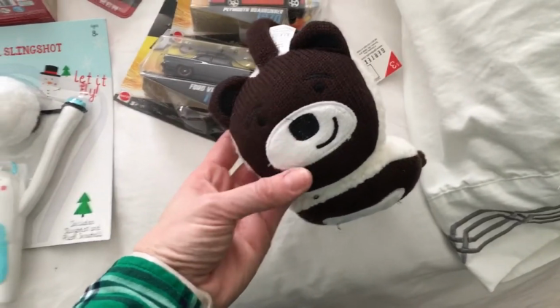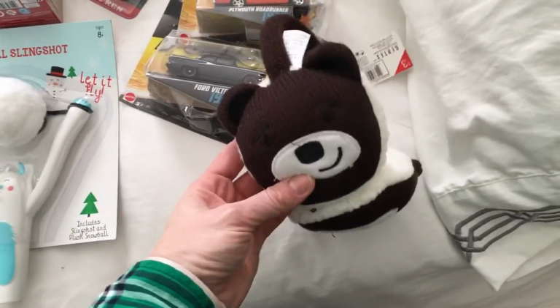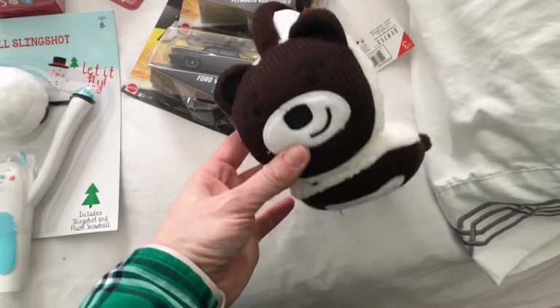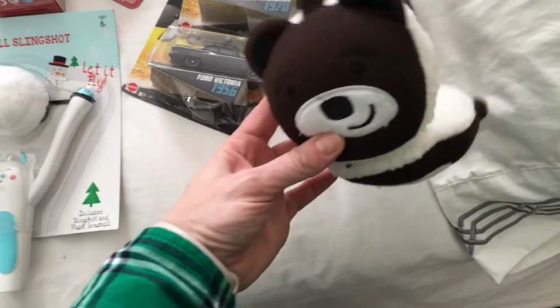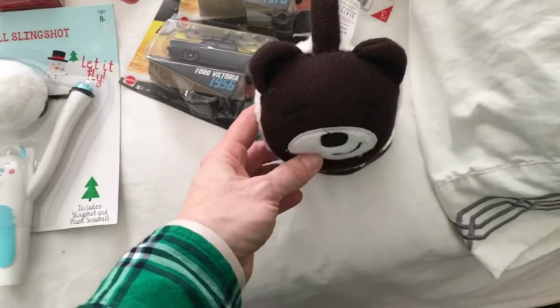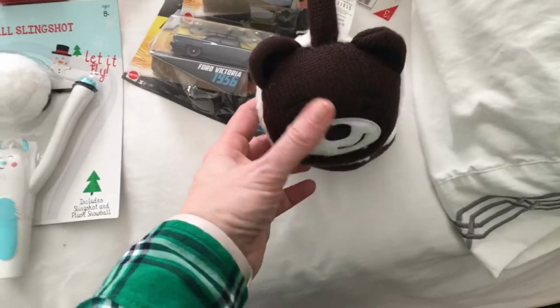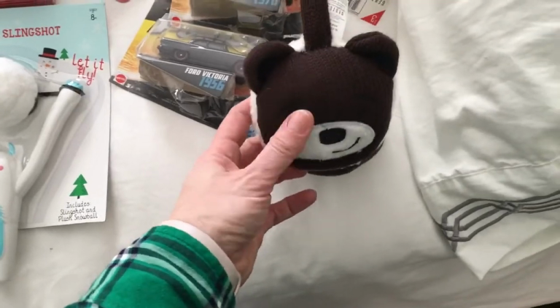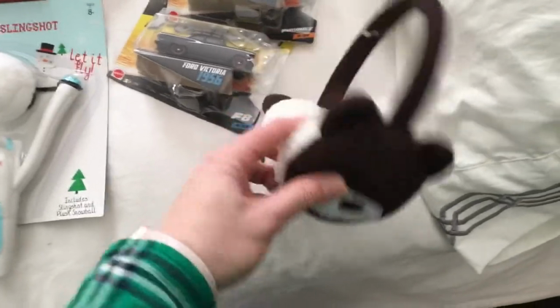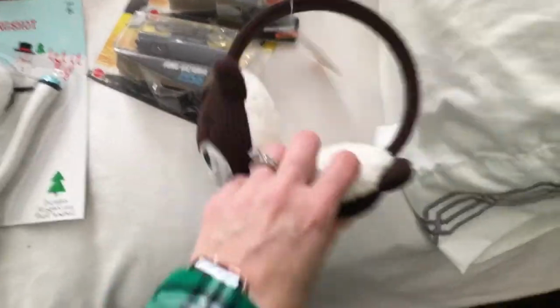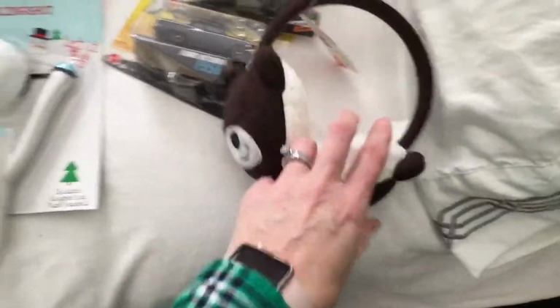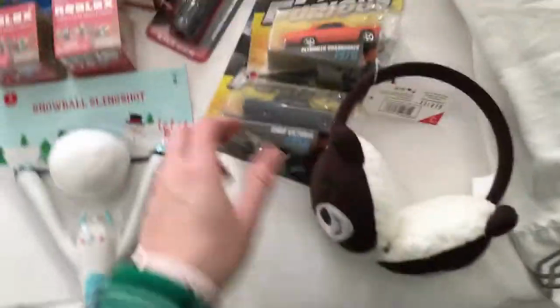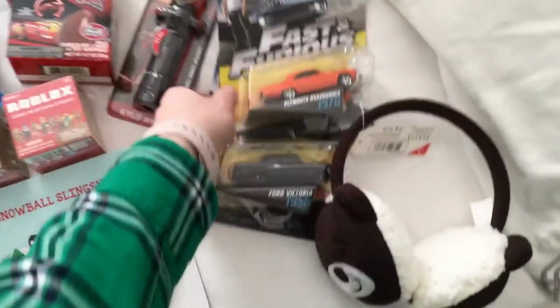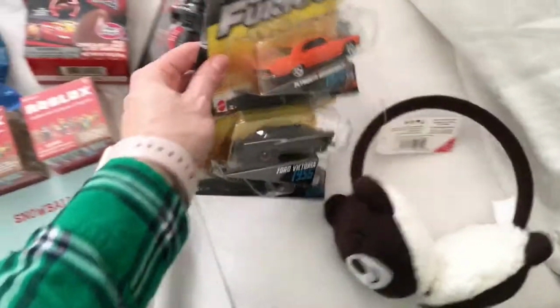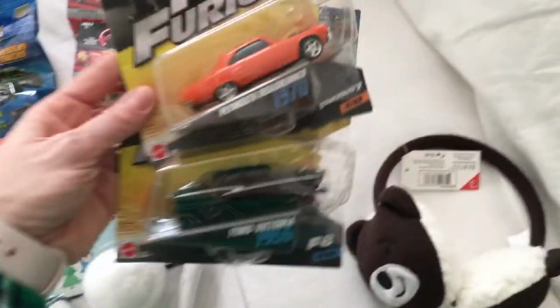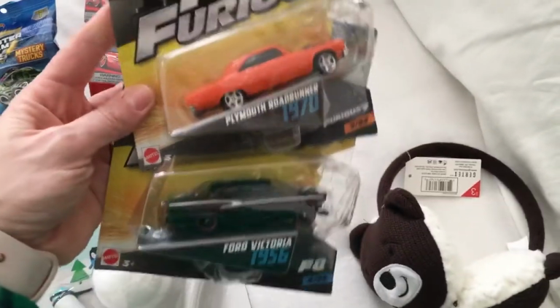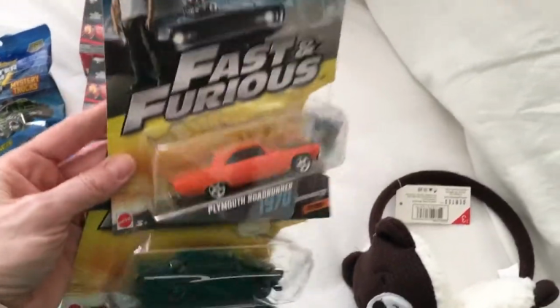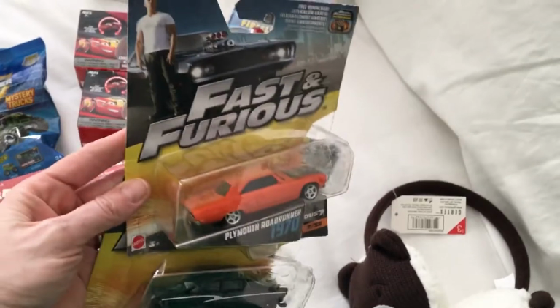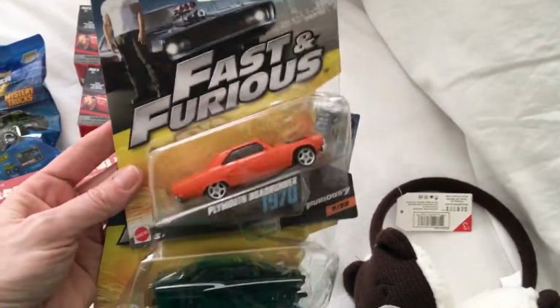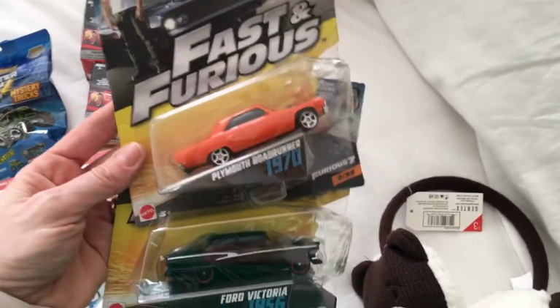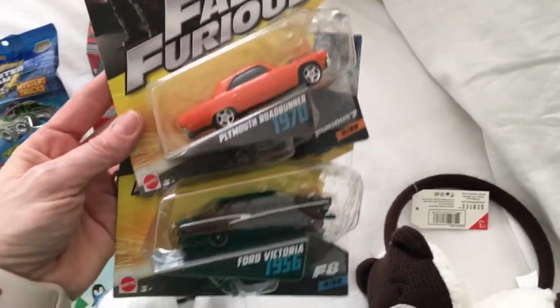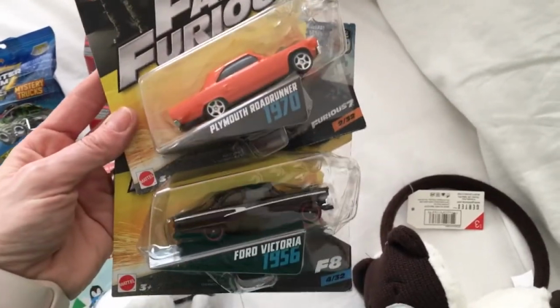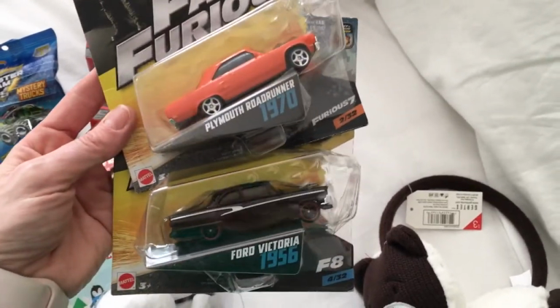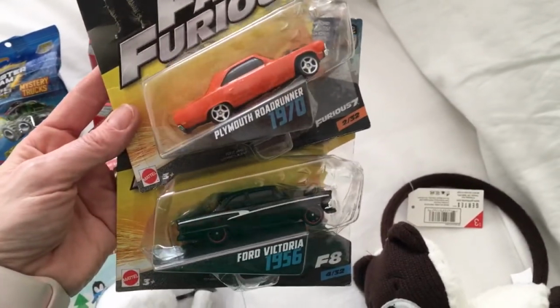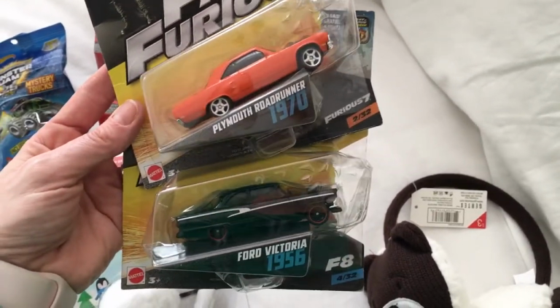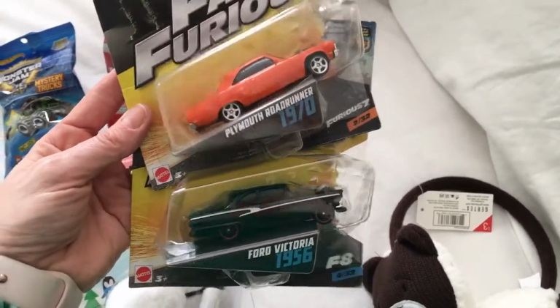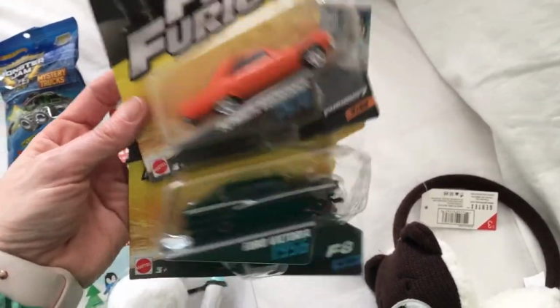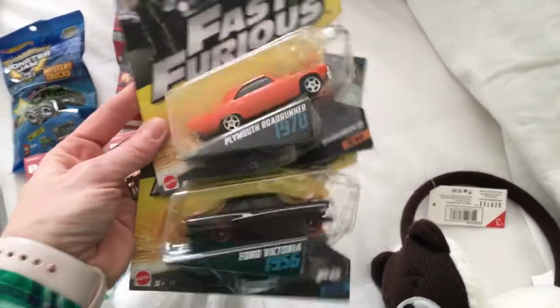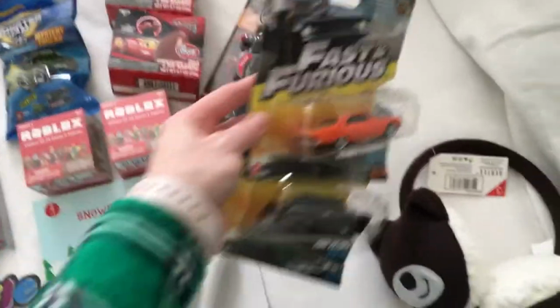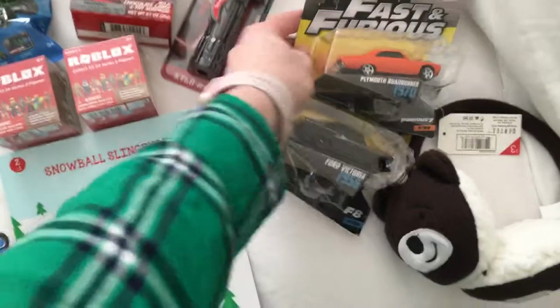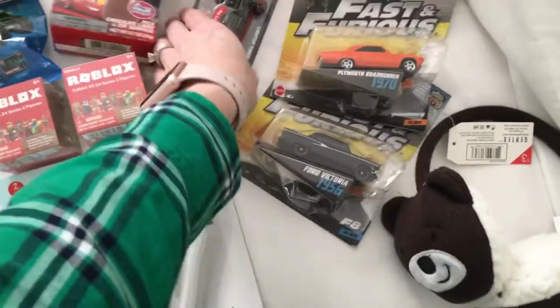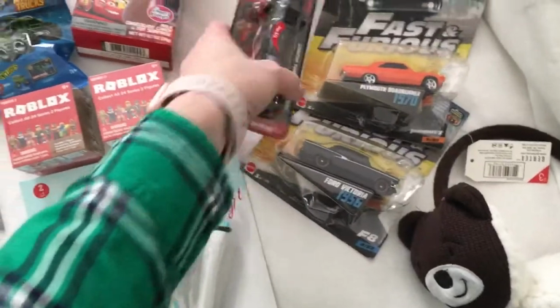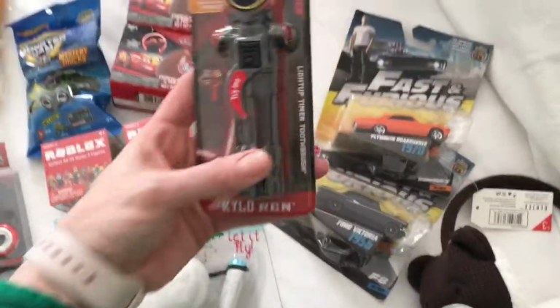These I got at the Dollar Tree — they were a dollar. I think I got these in October because I'm always shopping for little items to add to the stocking.